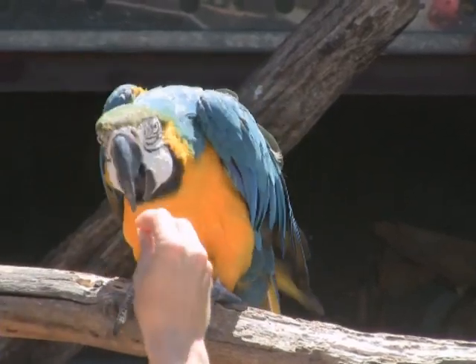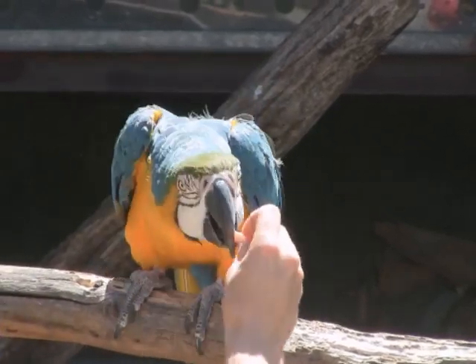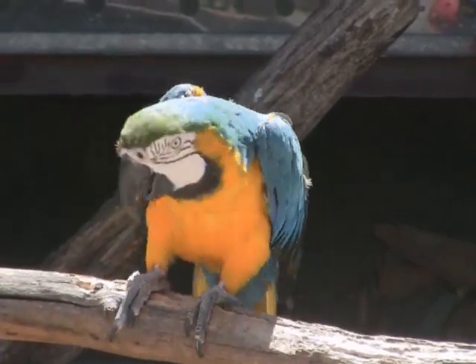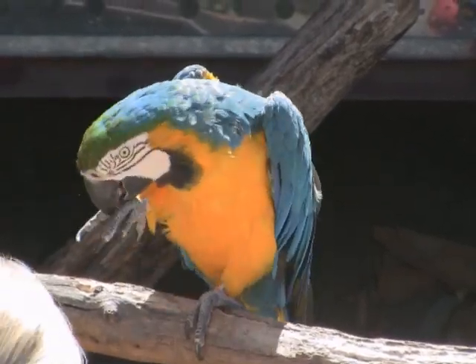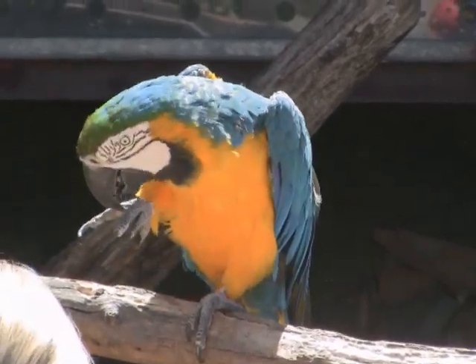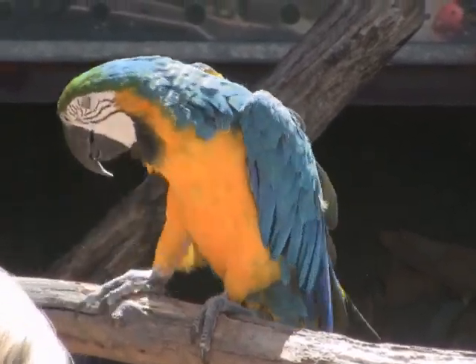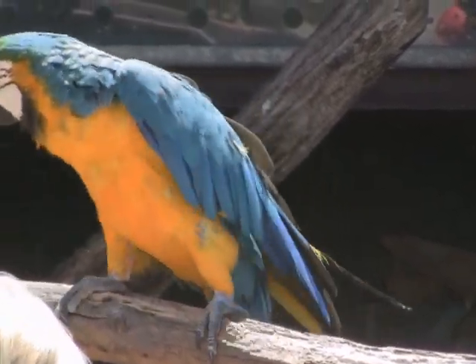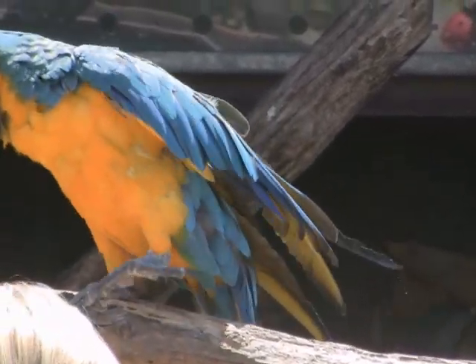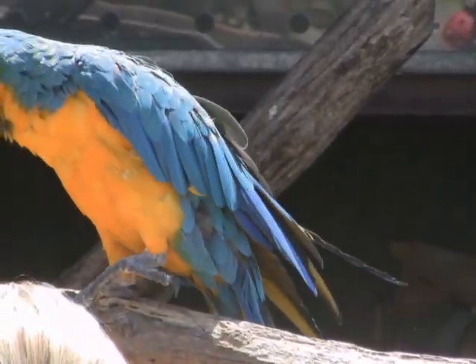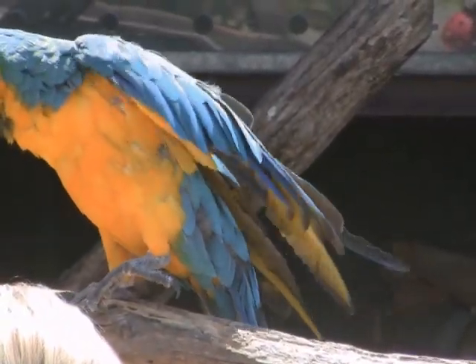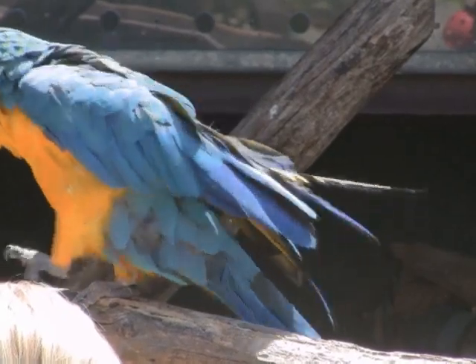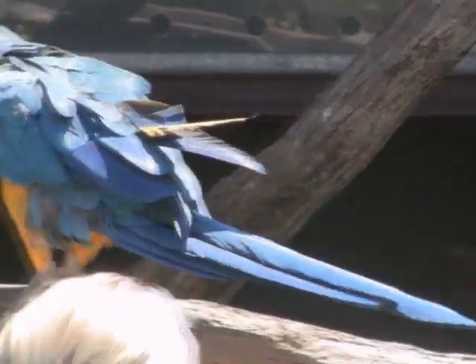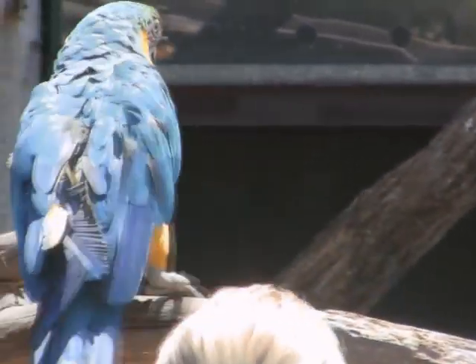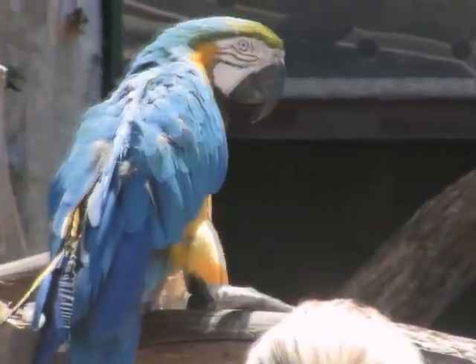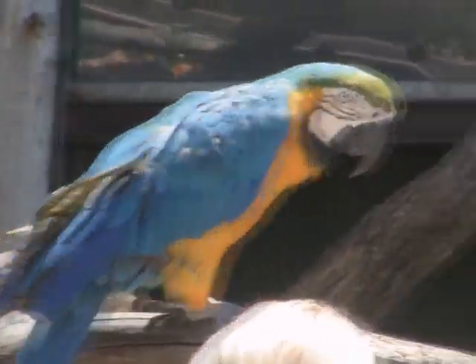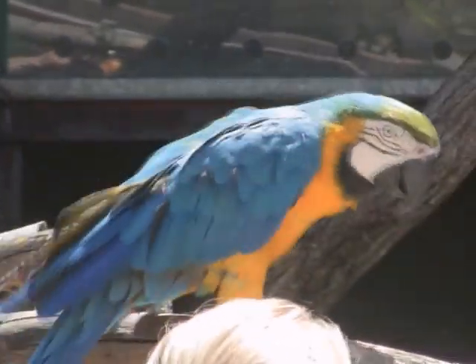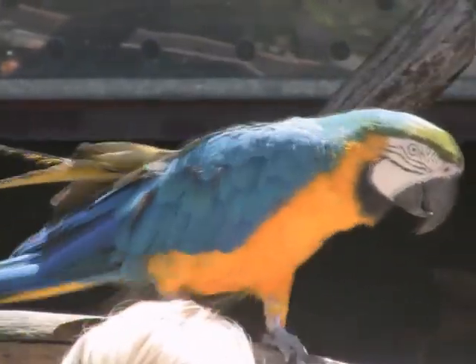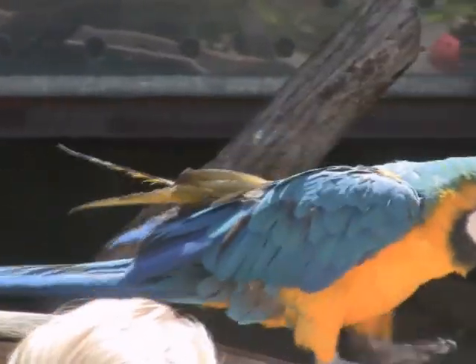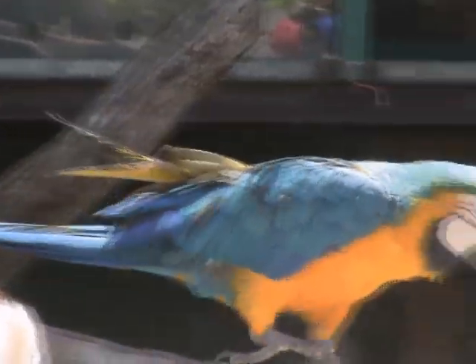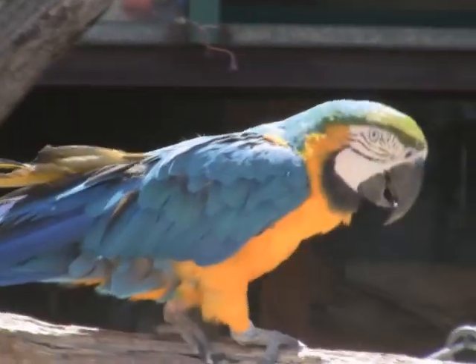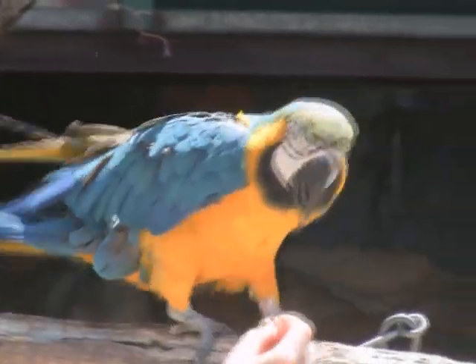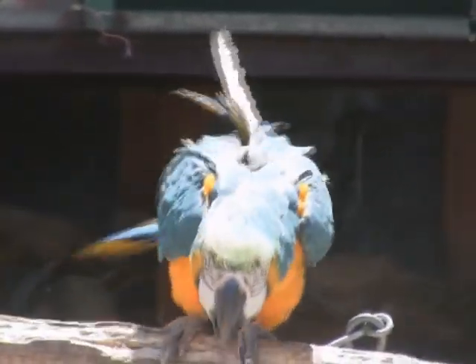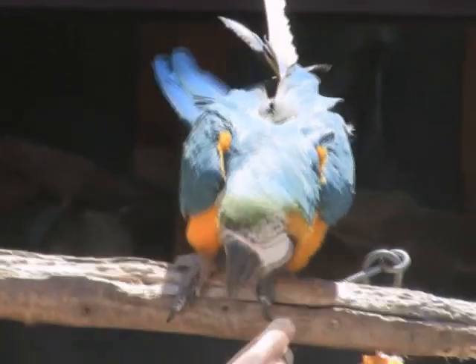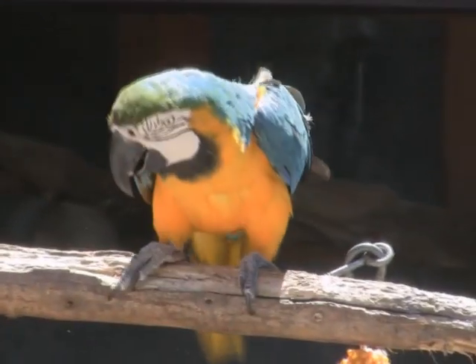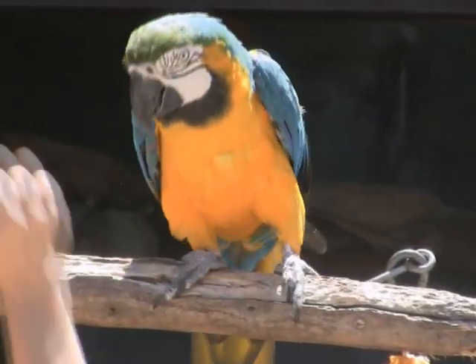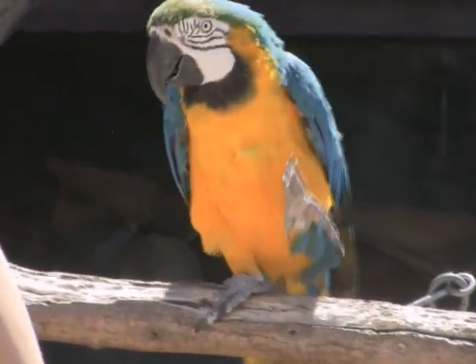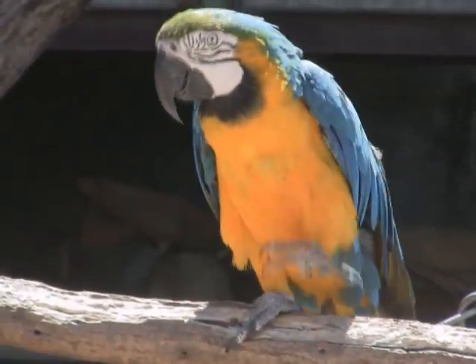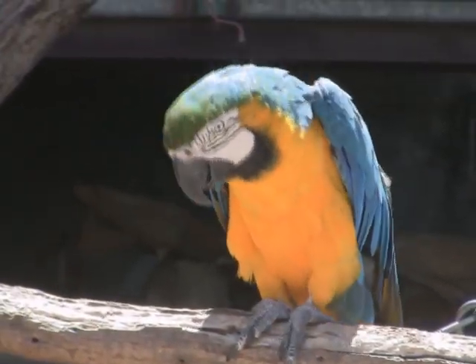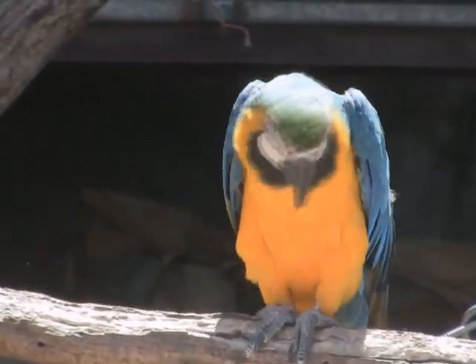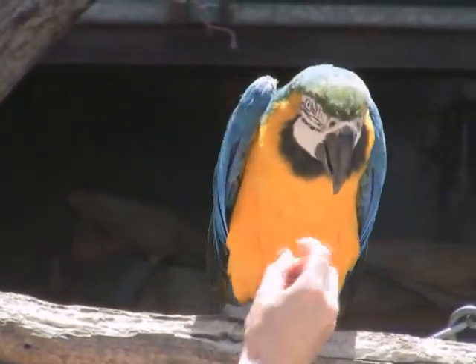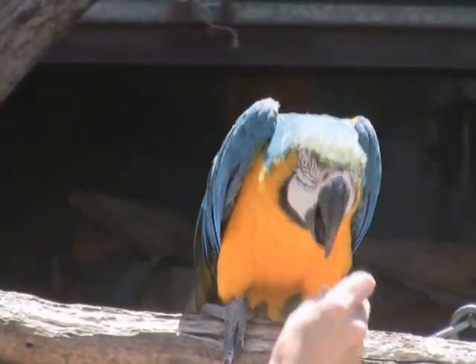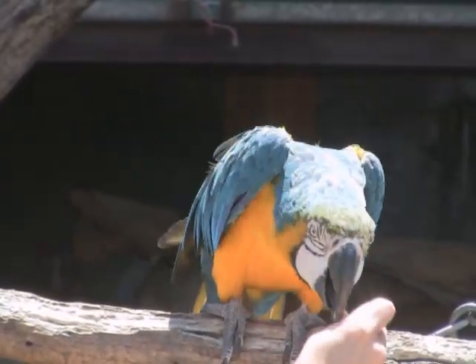Macaws don't have too many predators when they are fully grown, just because they primarily reside in the canopy treetops. However, some predators may go after the eggs, such as snakes or small mammals that could get into the tree holes that they nest into.